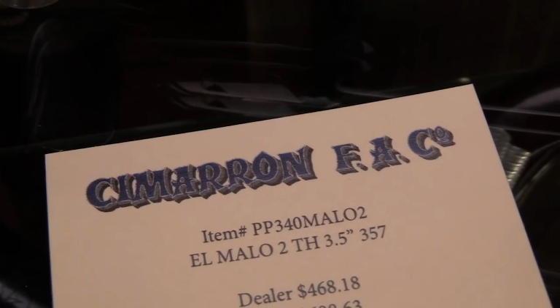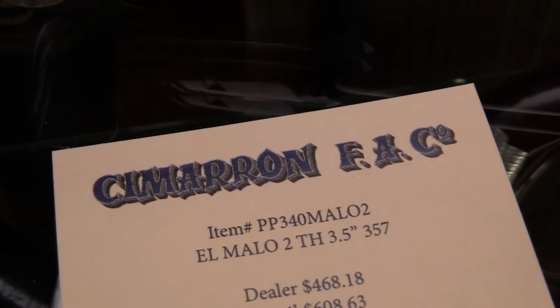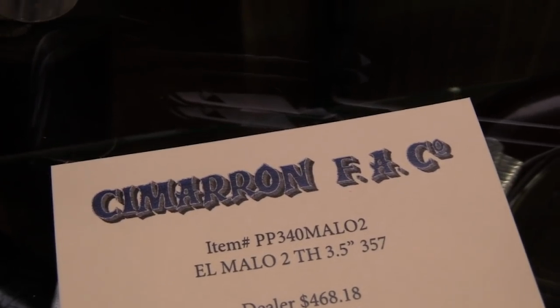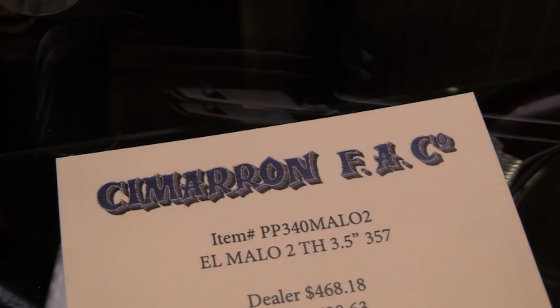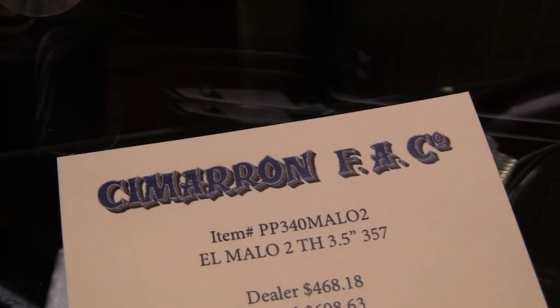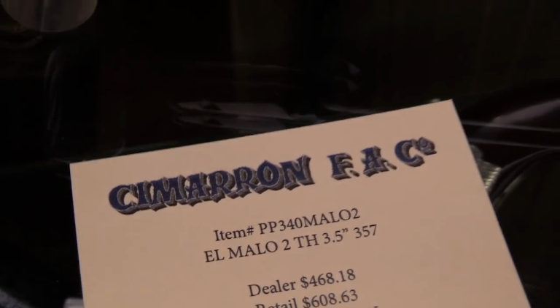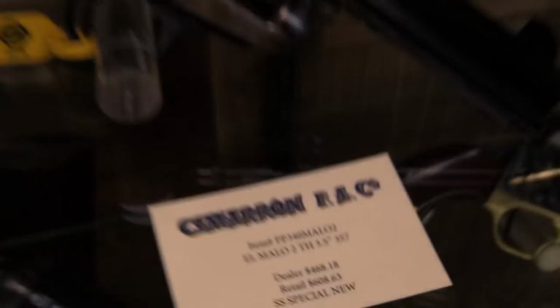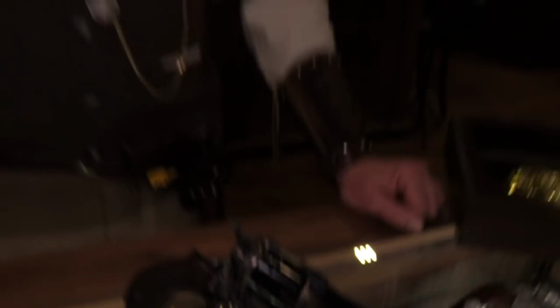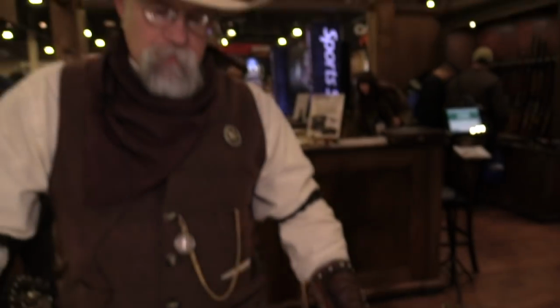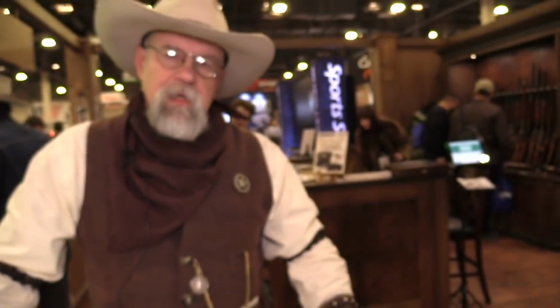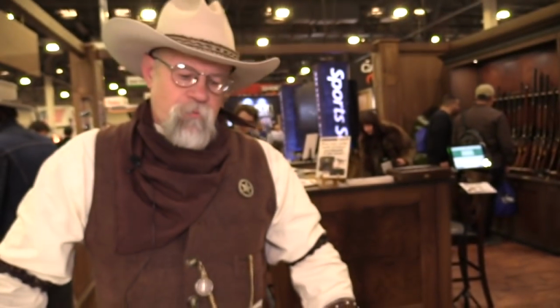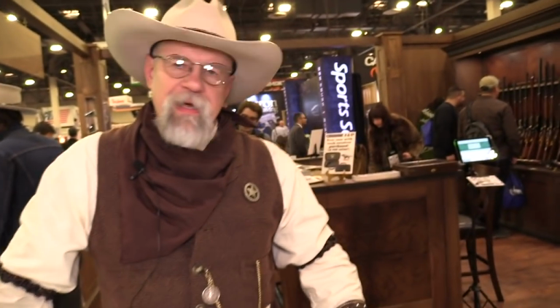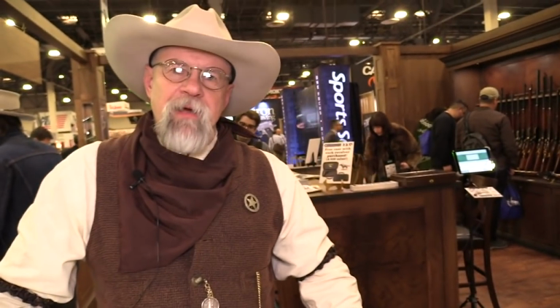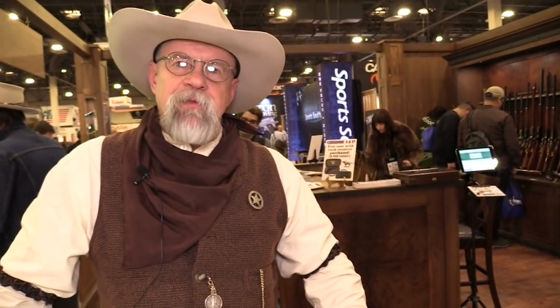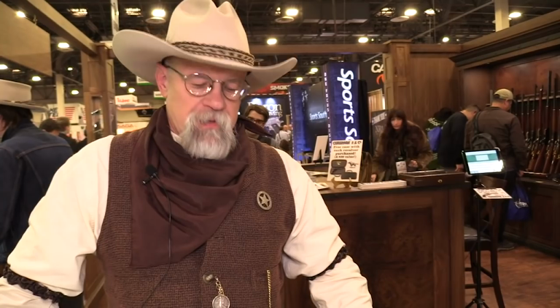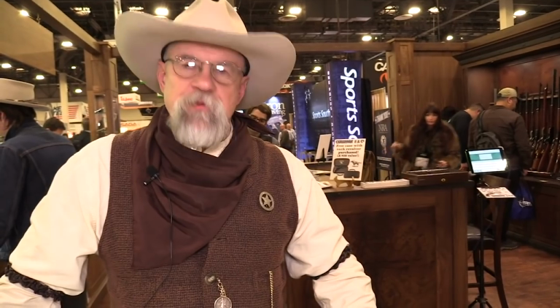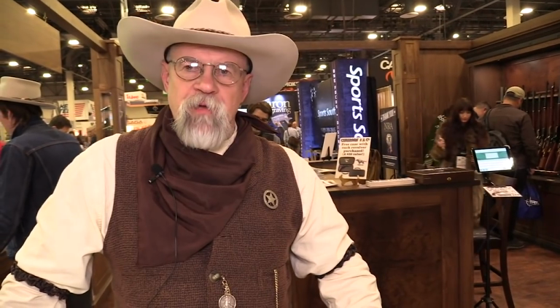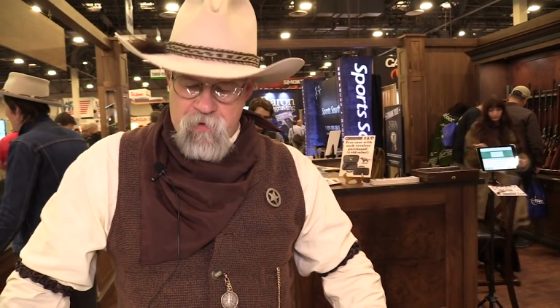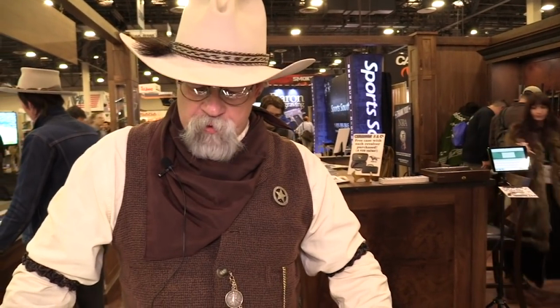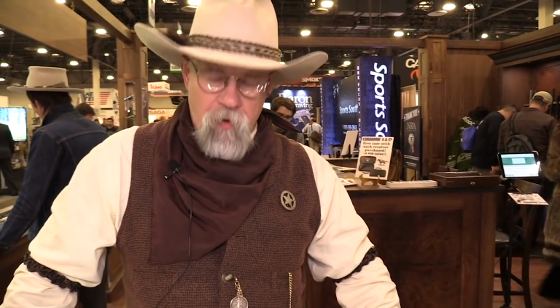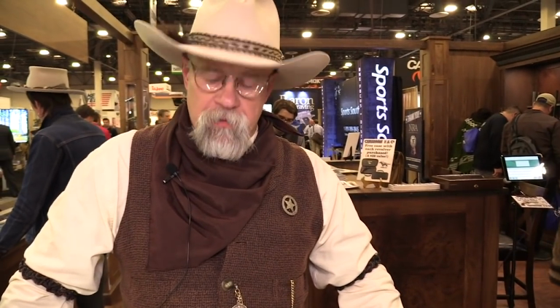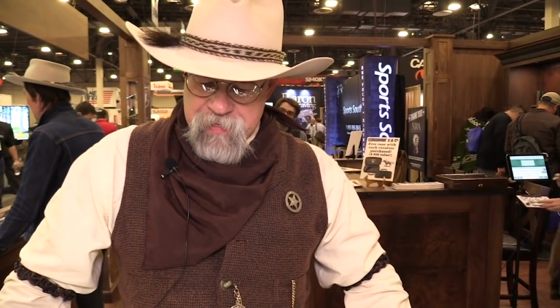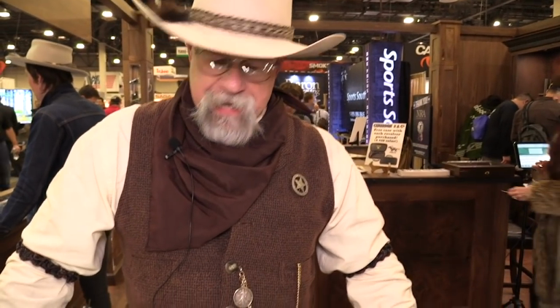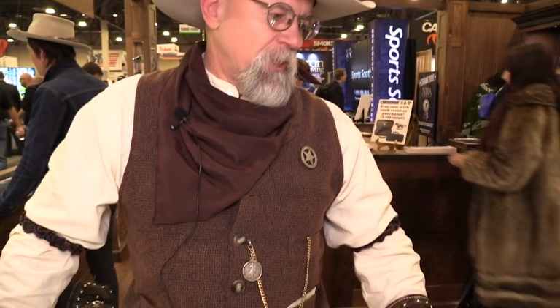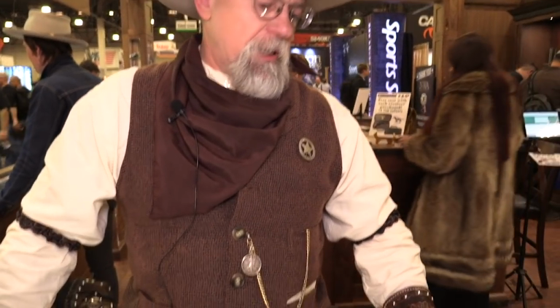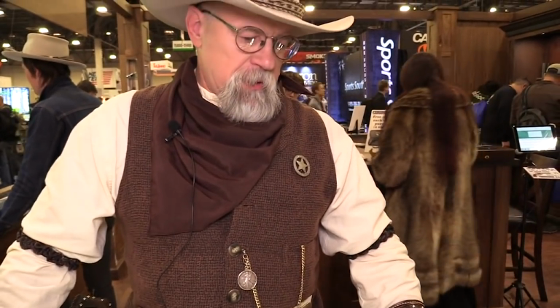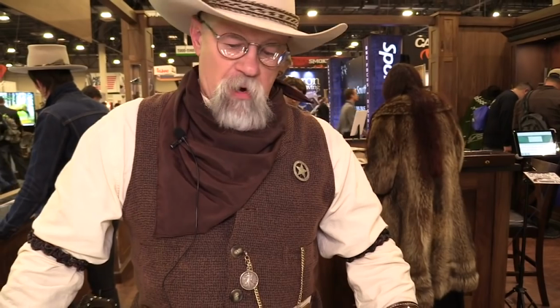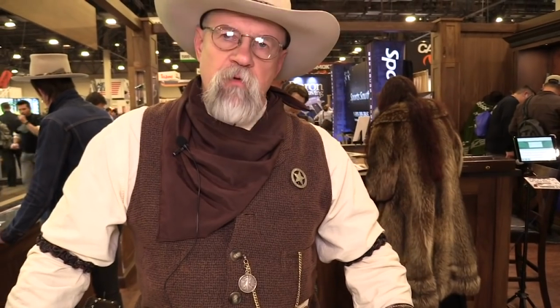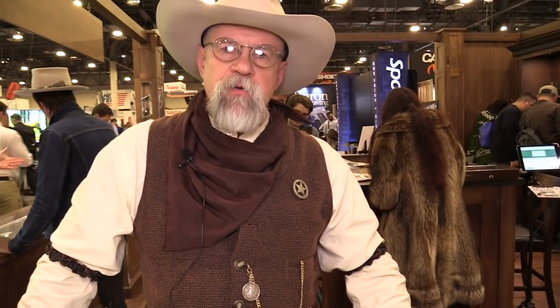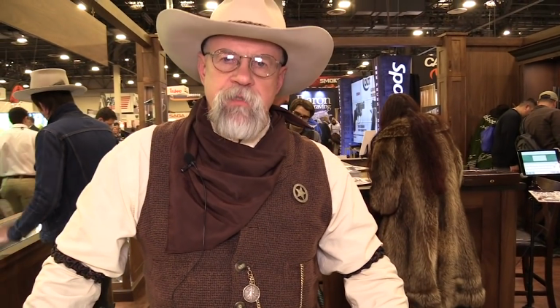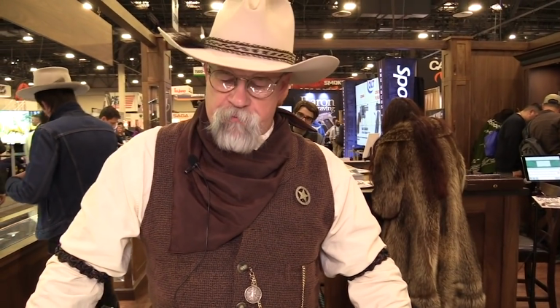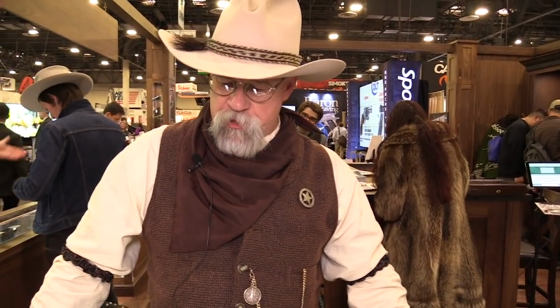SHOT Show 2019, we're at Cimarron again. I'm here with Michael. My name is Michael, I work for Cimarron Firearms, been working for quite a while. I just want to show off a few of our new guns for this year.